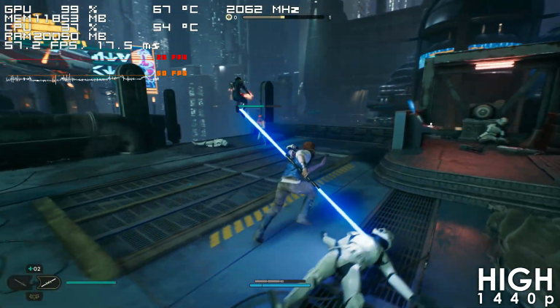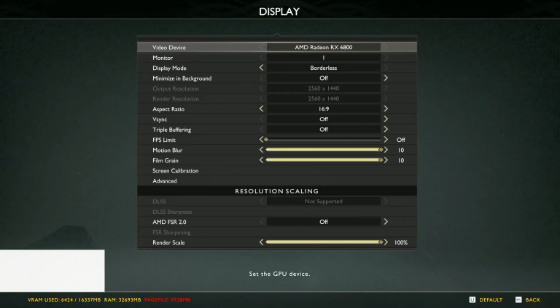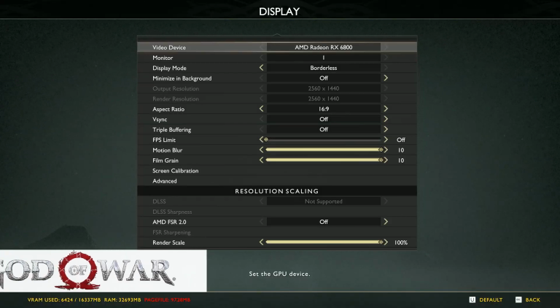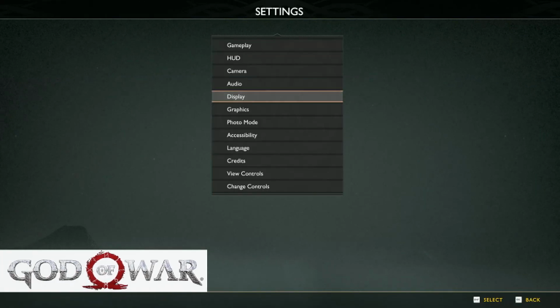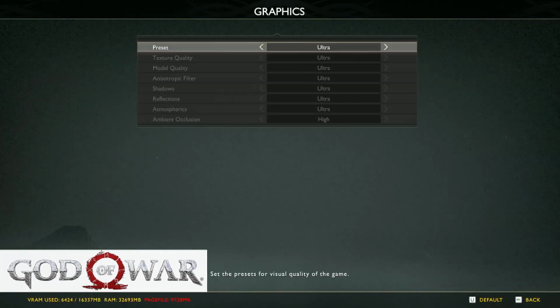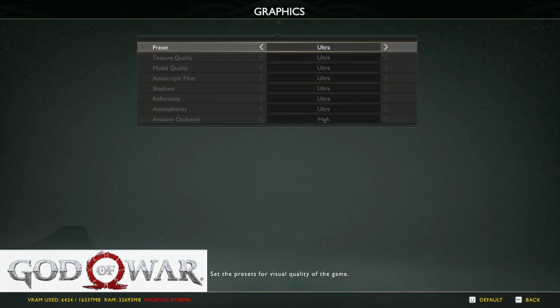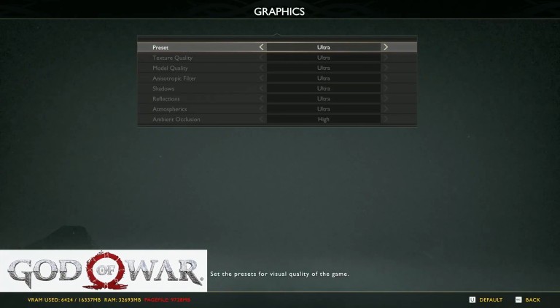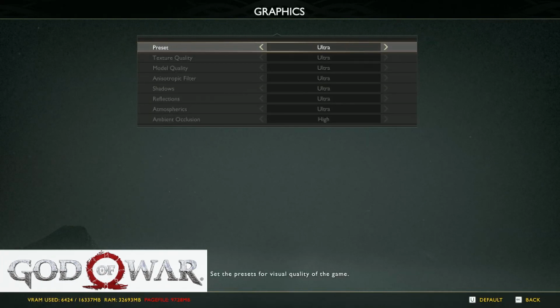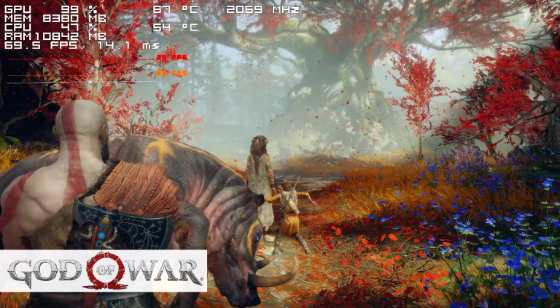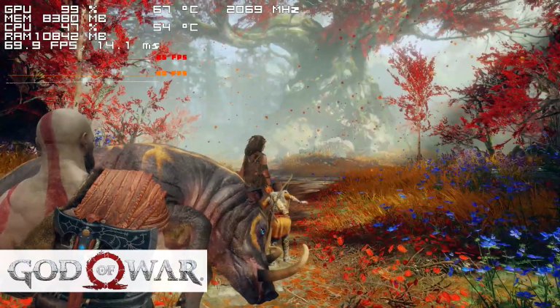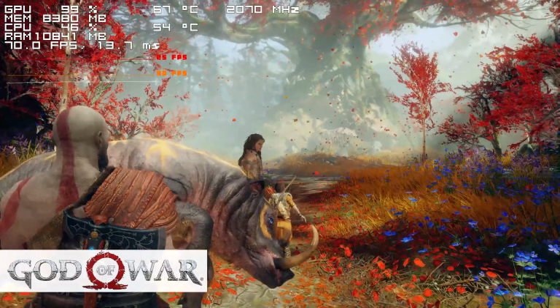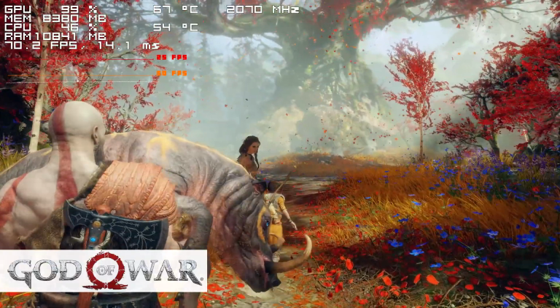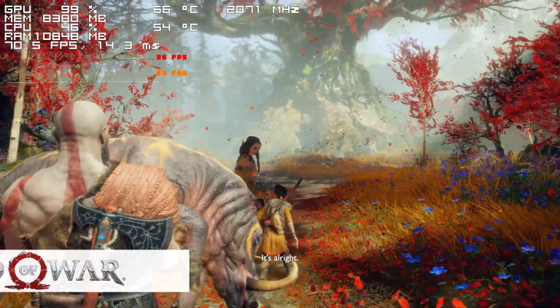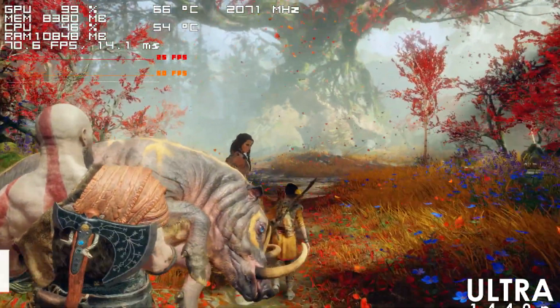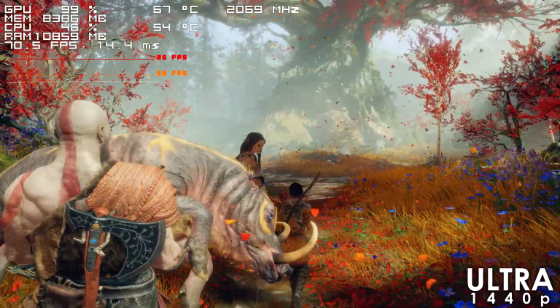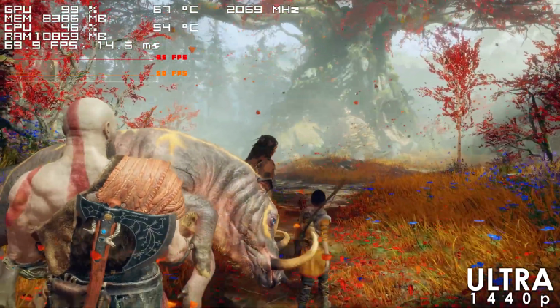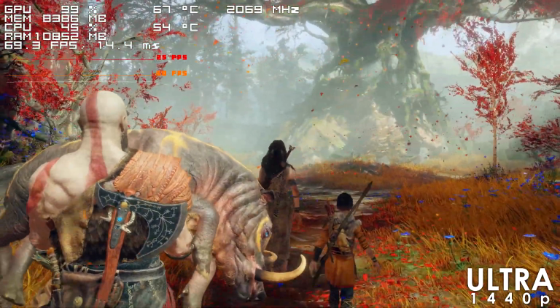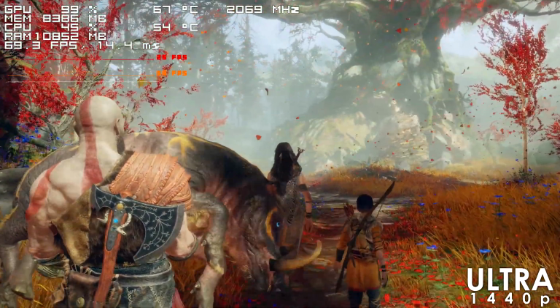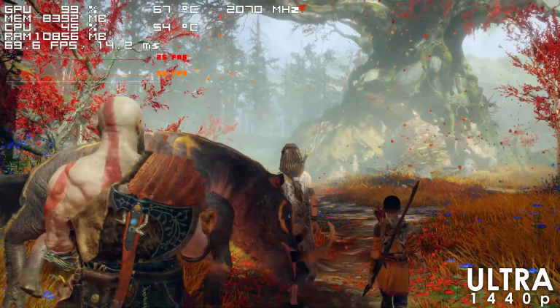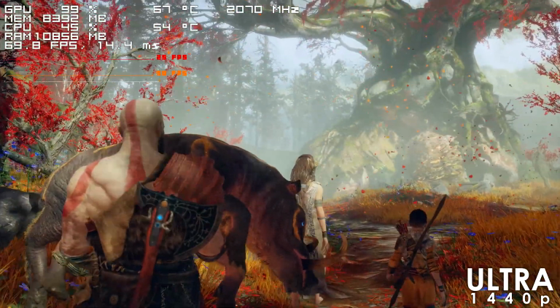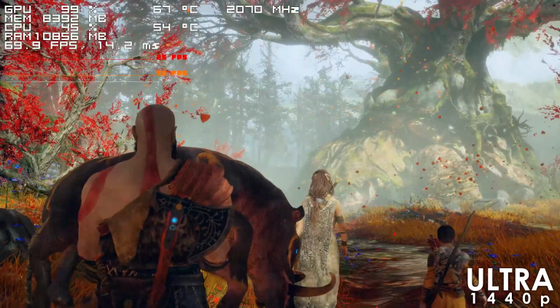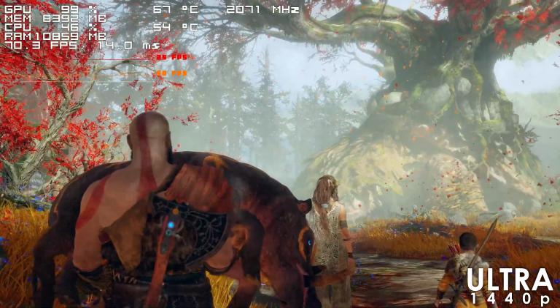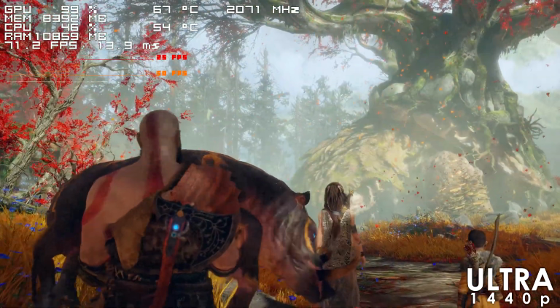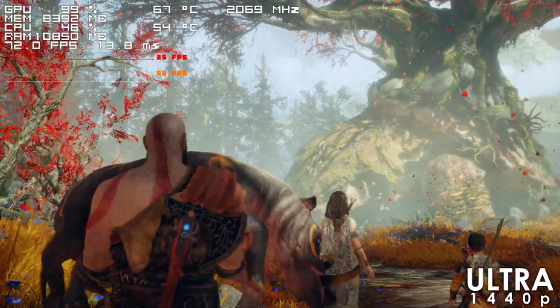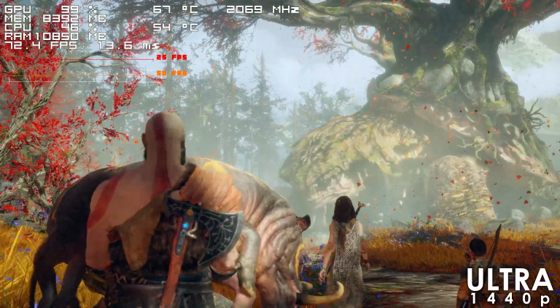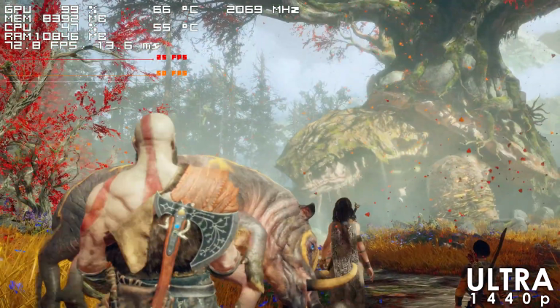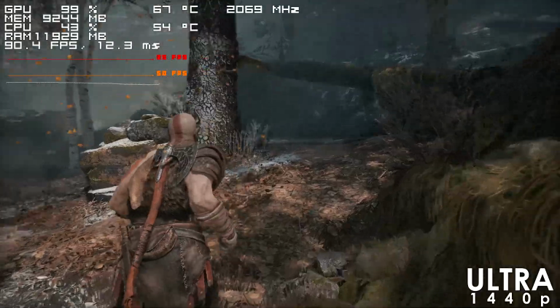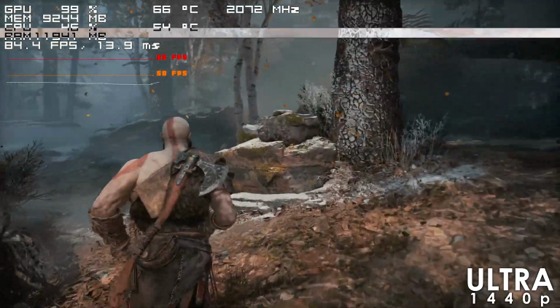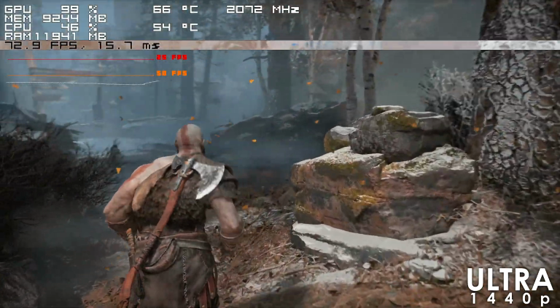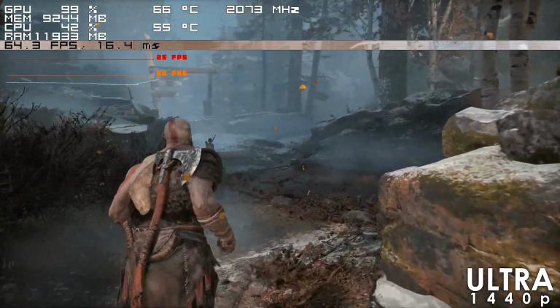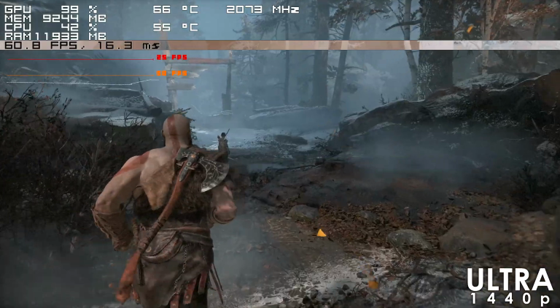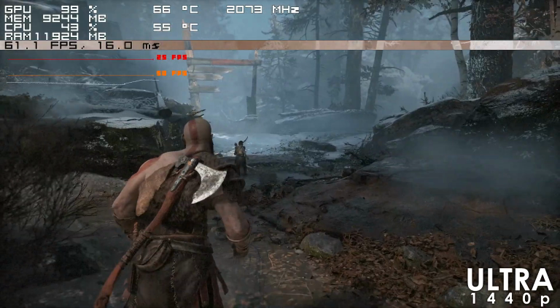God of War is yet another title where our GPU is fully utilized at 1440p using the Ultra preset. The frame rate mainly stays in the range of 70s to 90s with extremely rare drops to the low 60s.